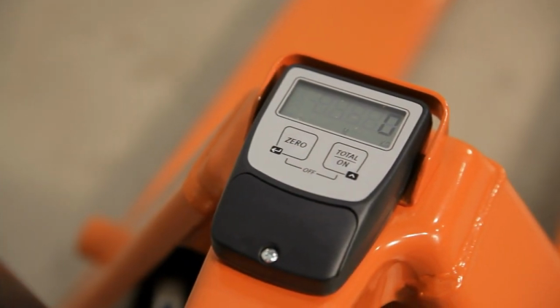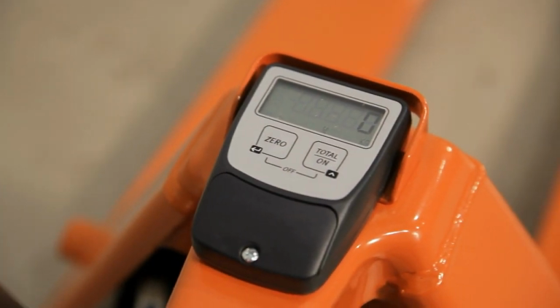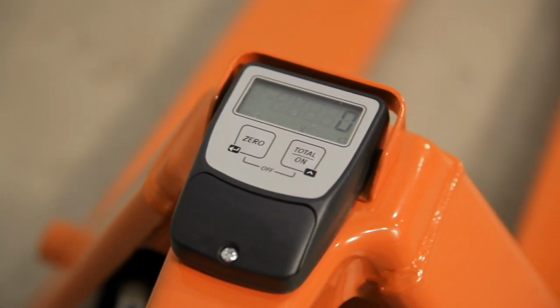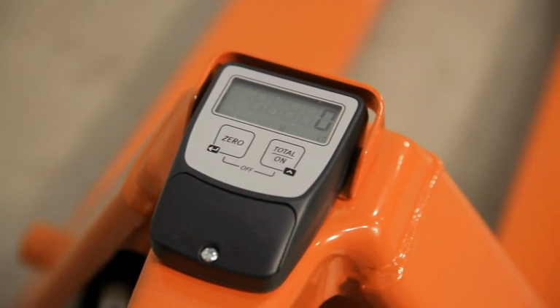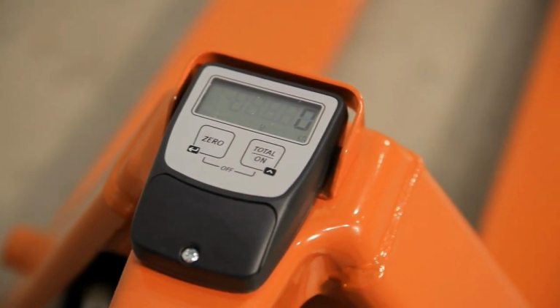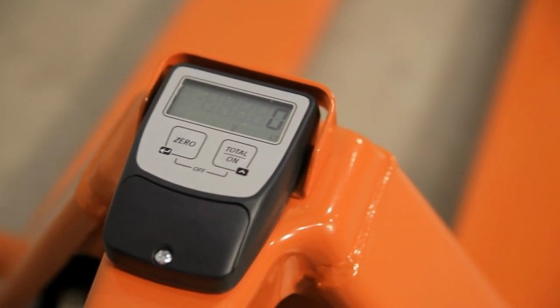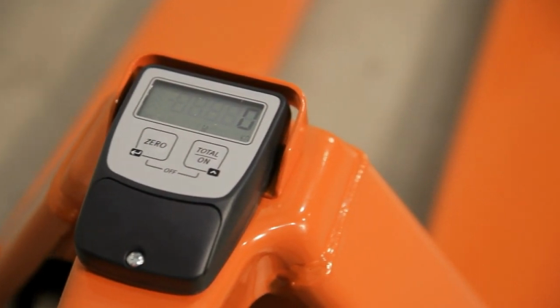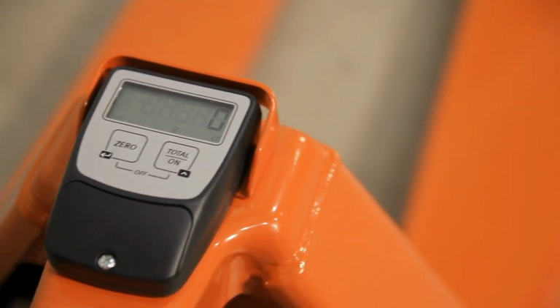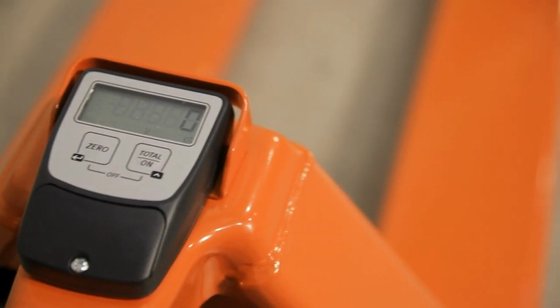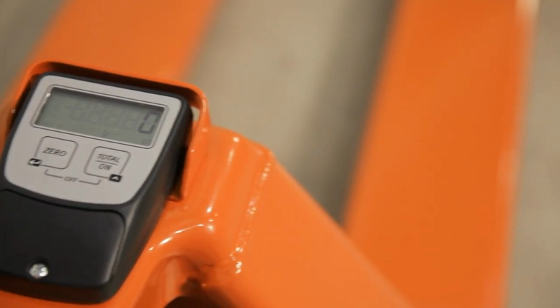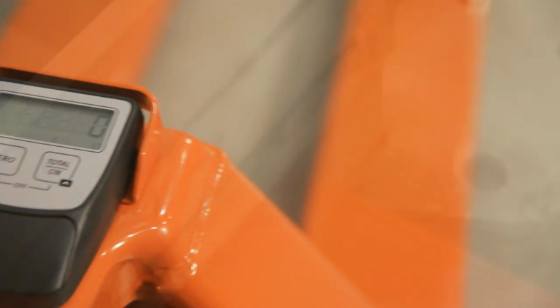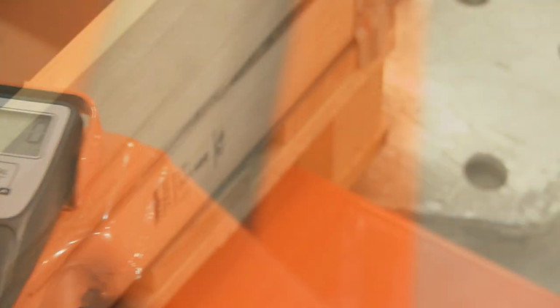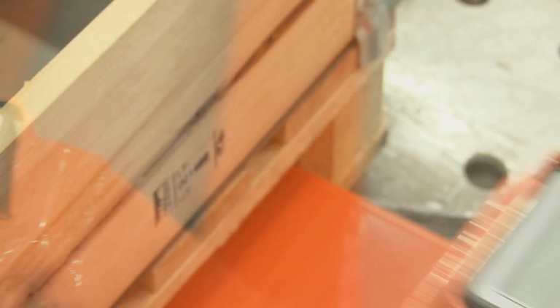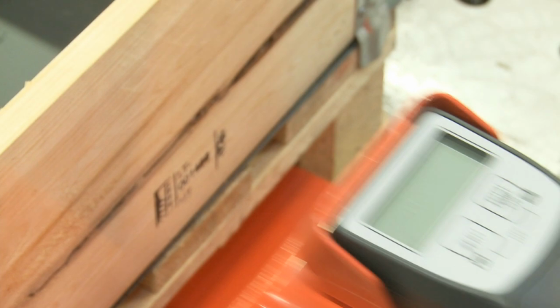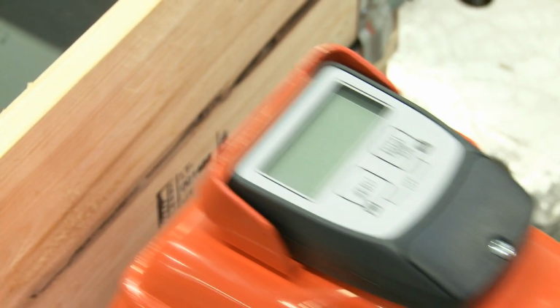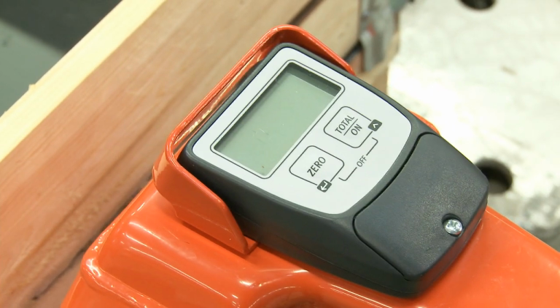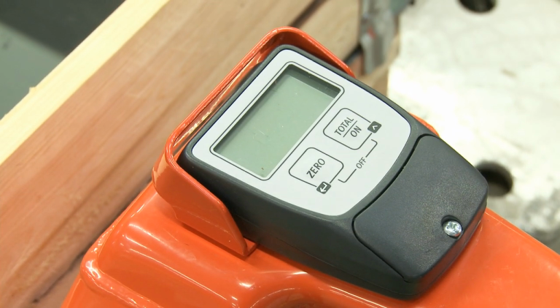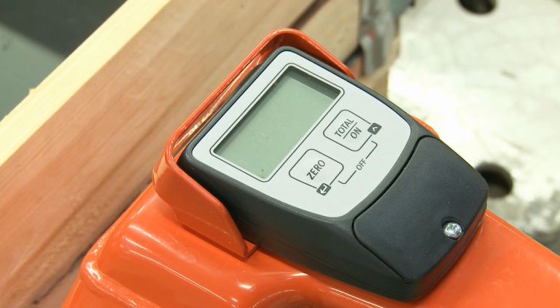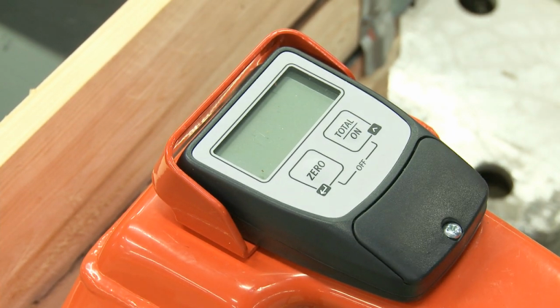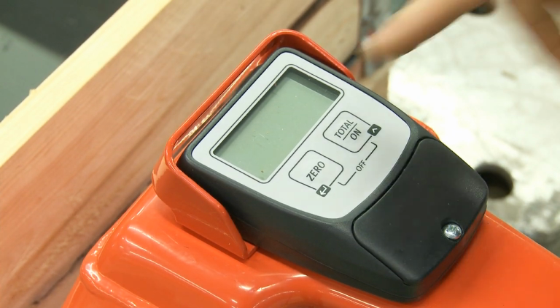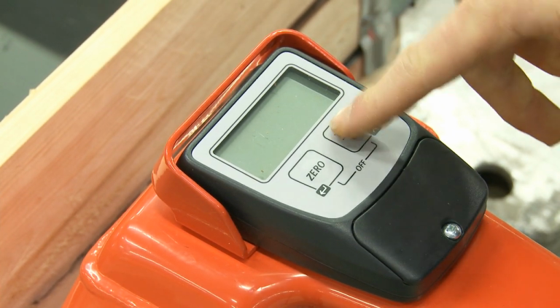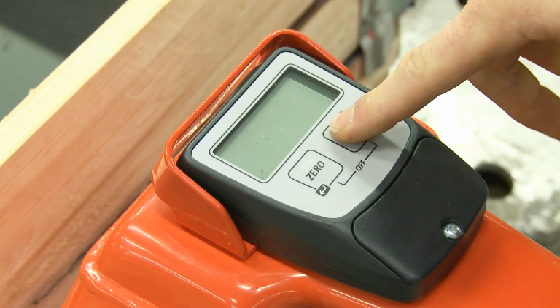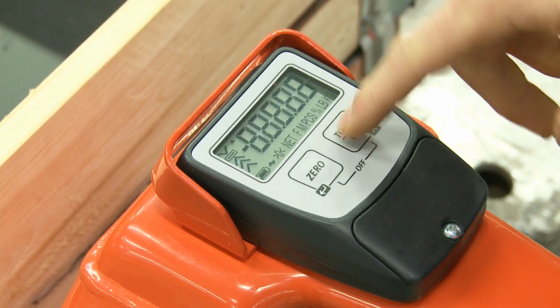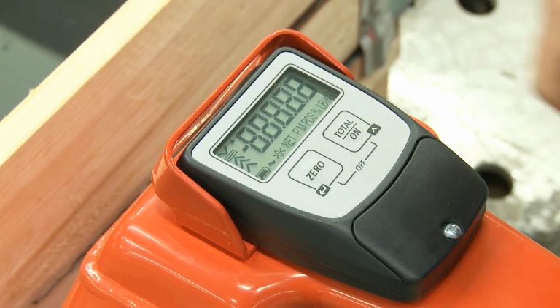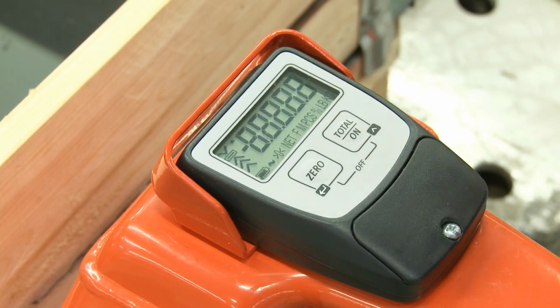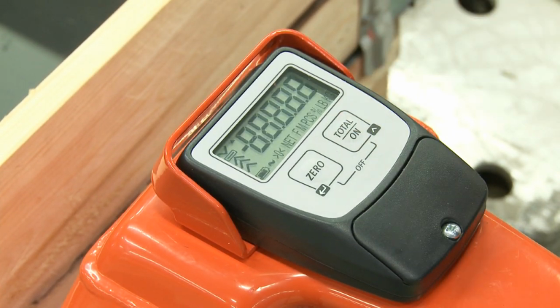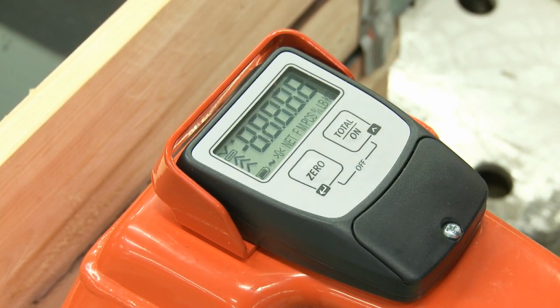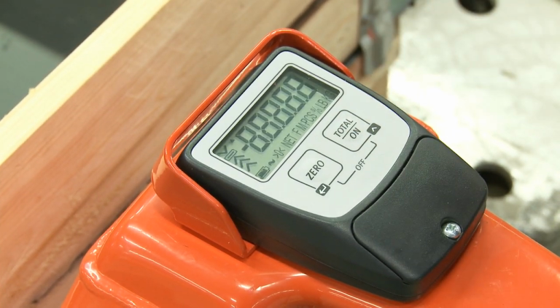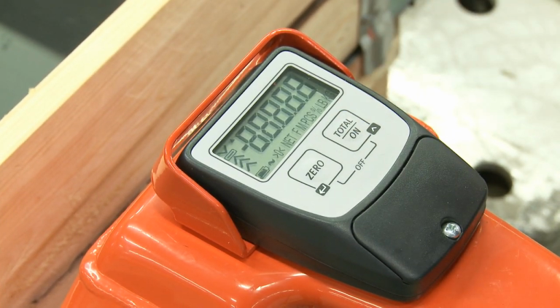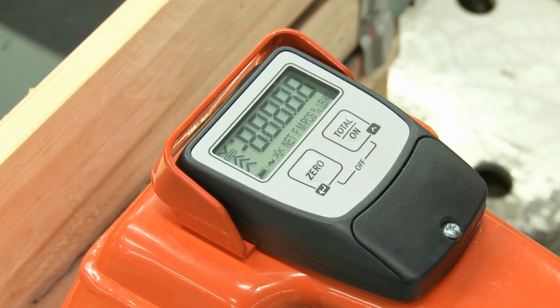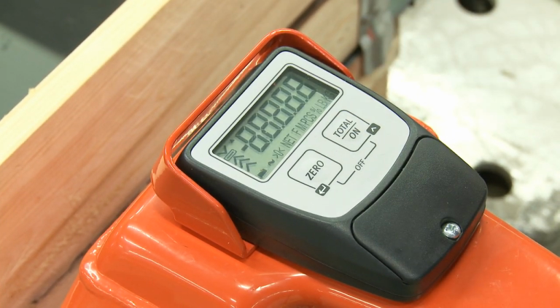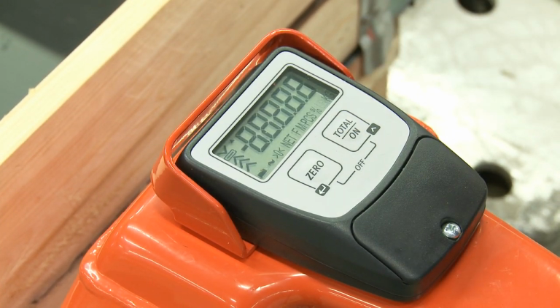The LCD display with a character height of 18 mm is situated on the front end of the forklift and can be read glare-free at all times.